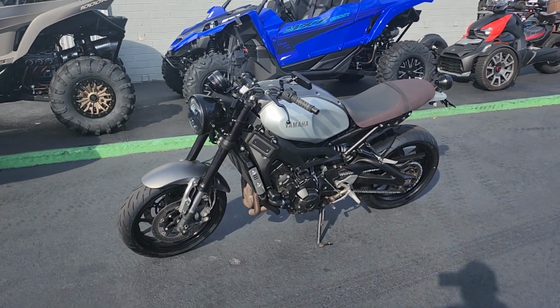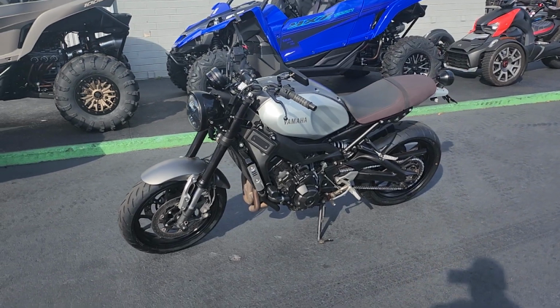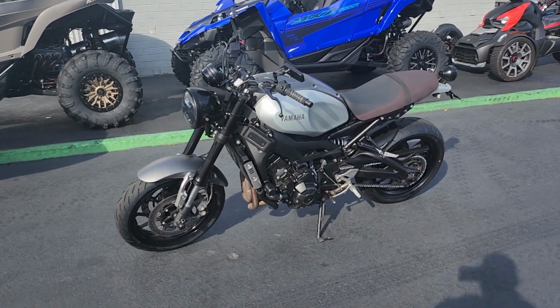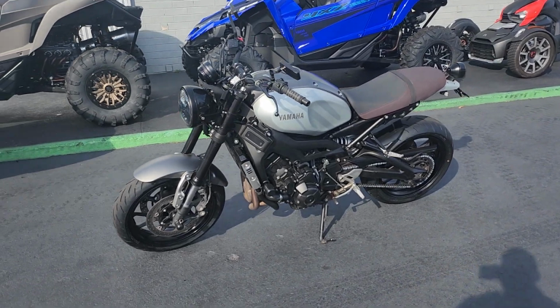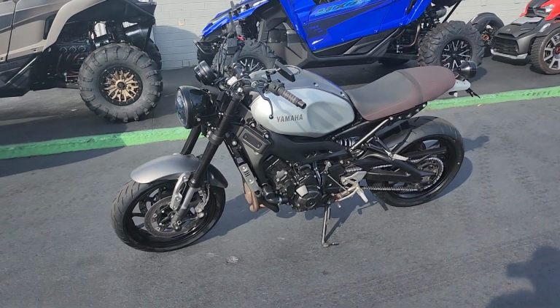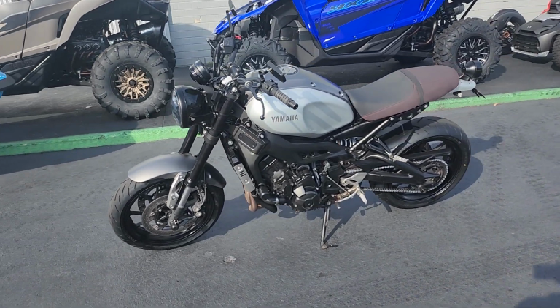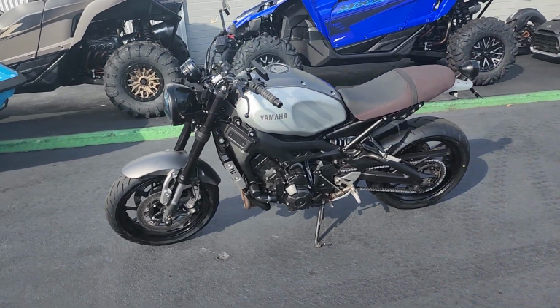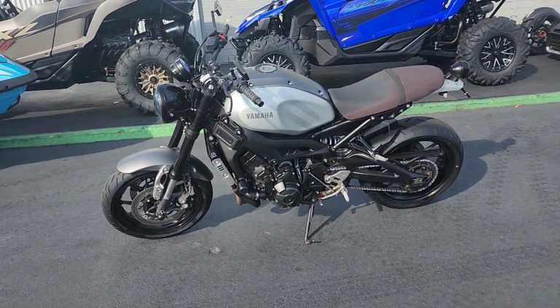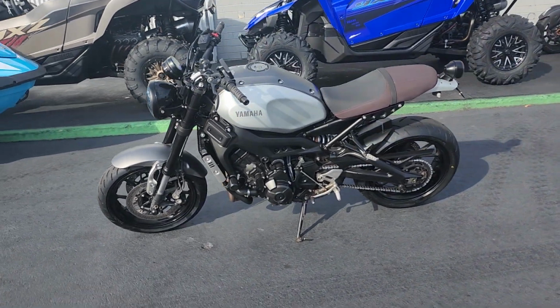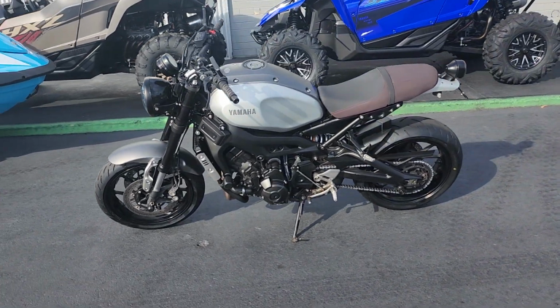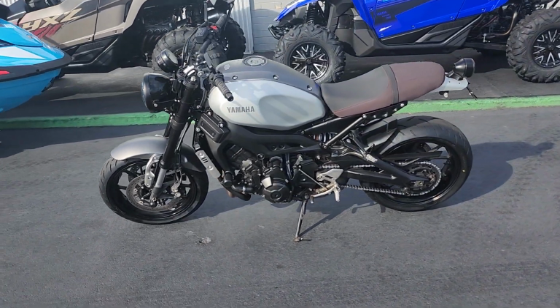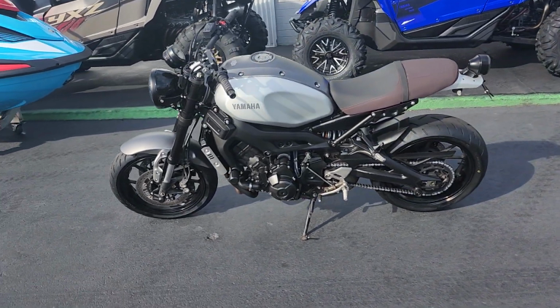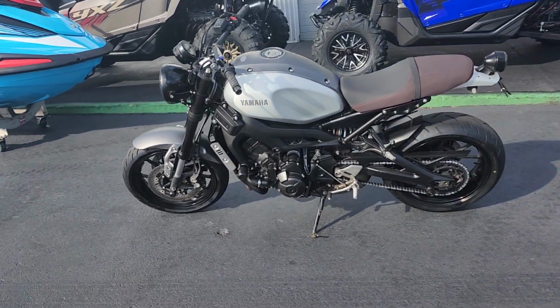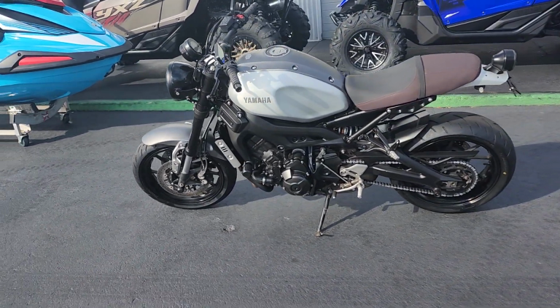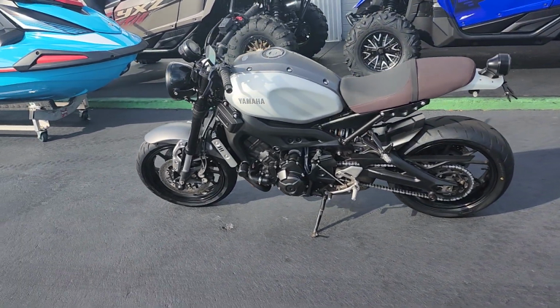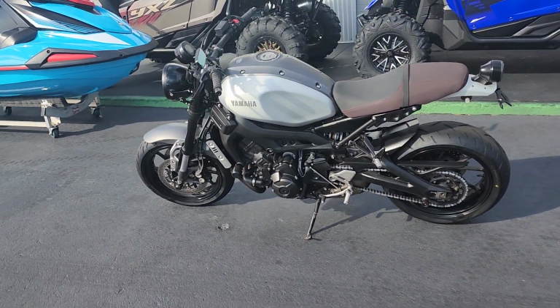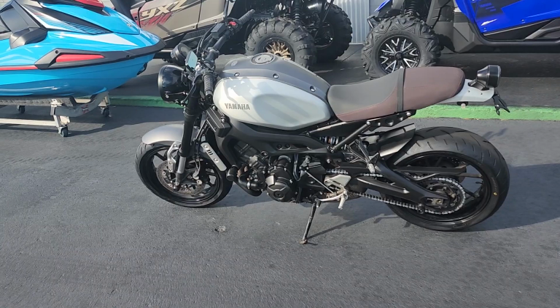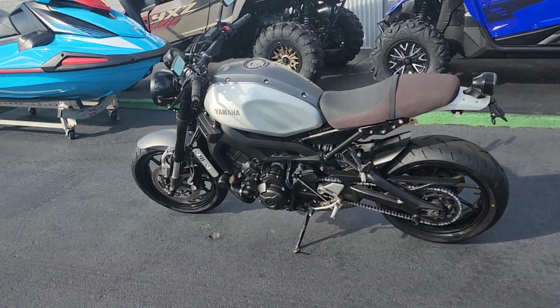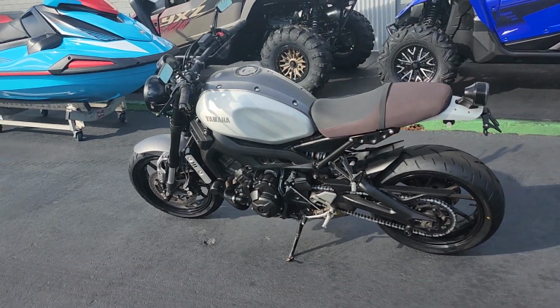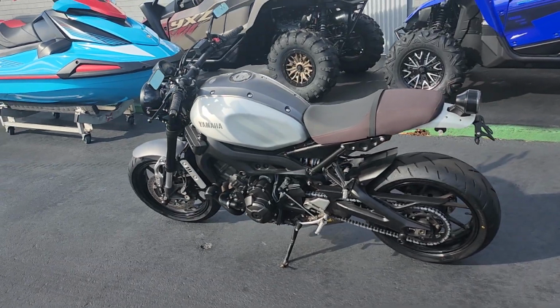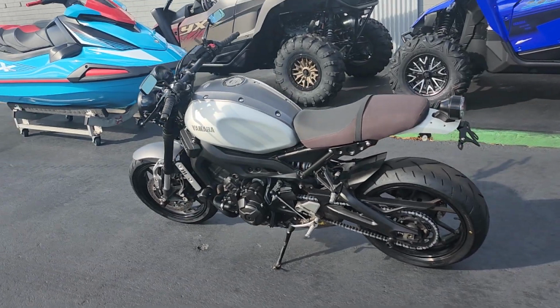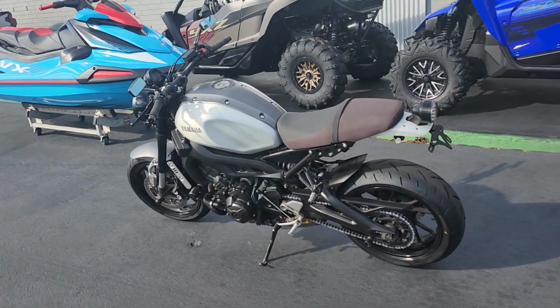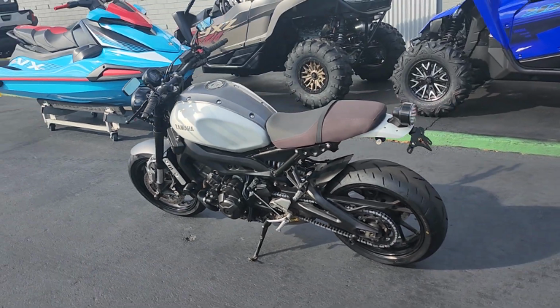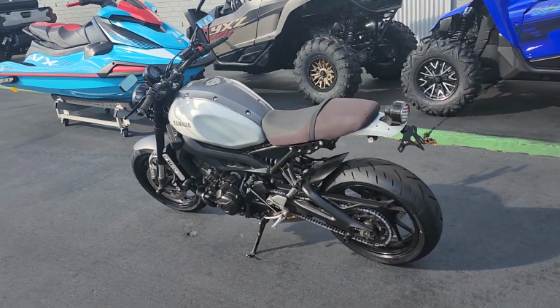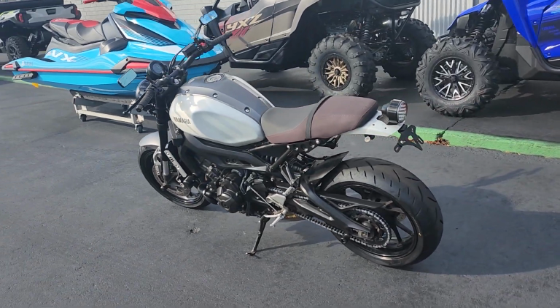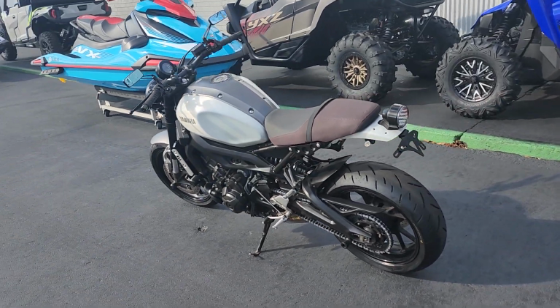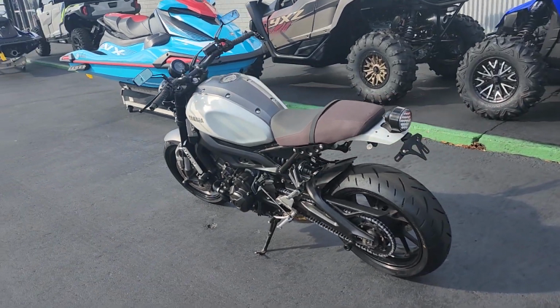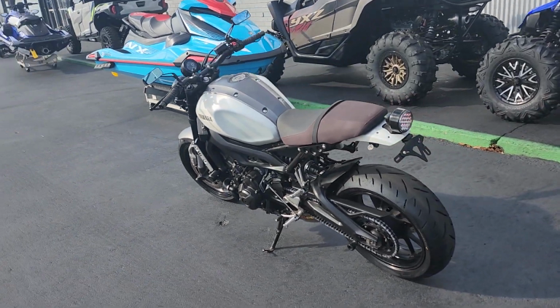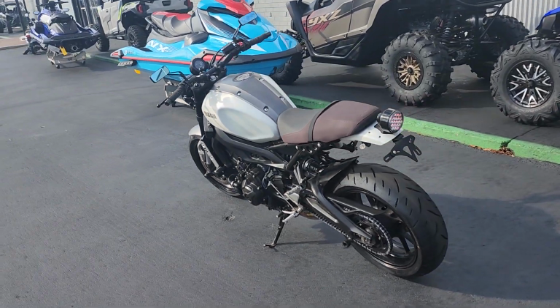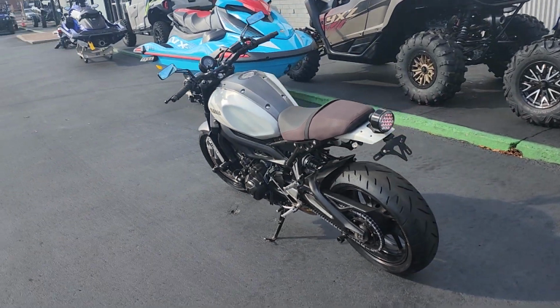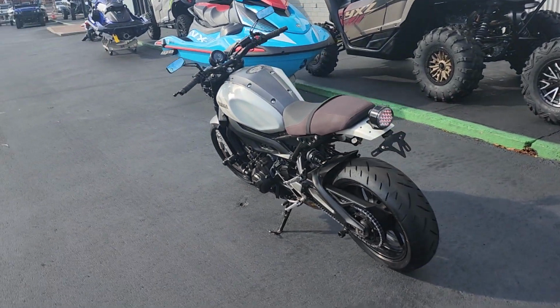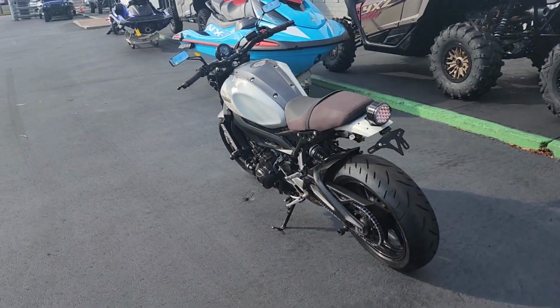What's up folks, this is Bobby with Team Charlotte Motorsports, and here we have a 2016 Yamaha XSR900.